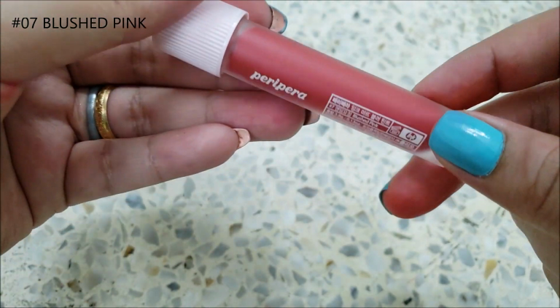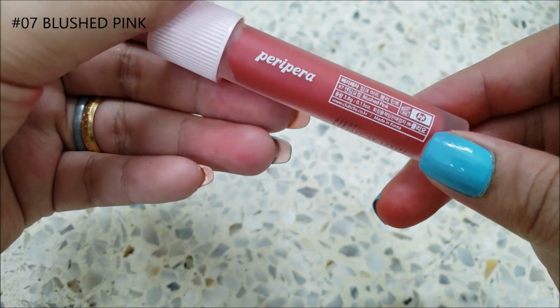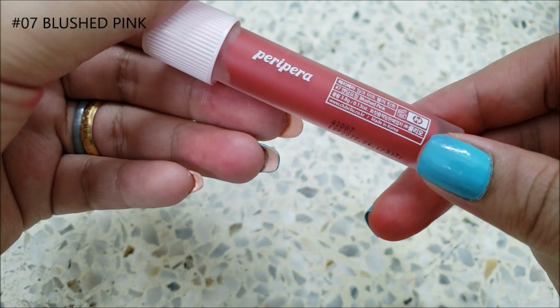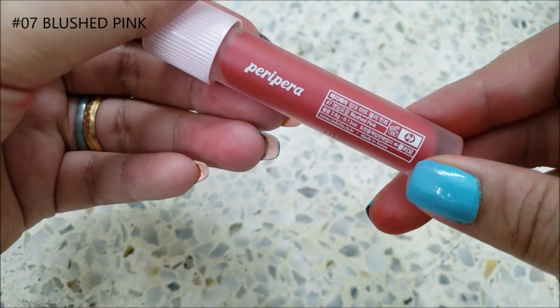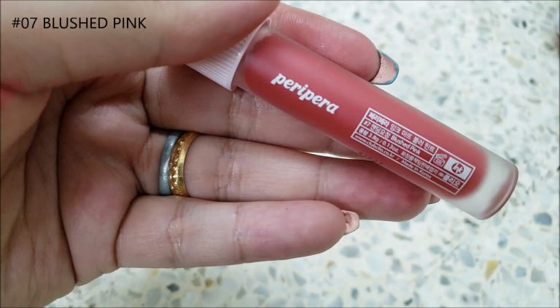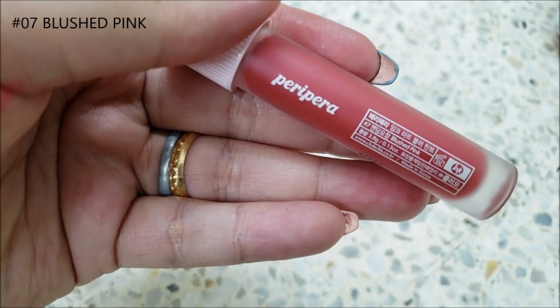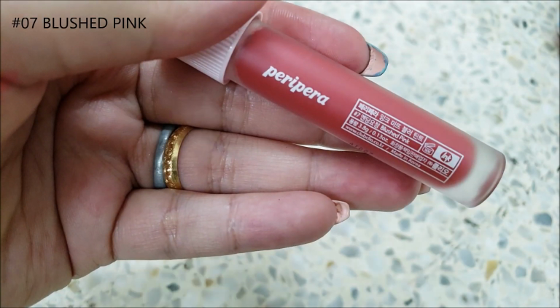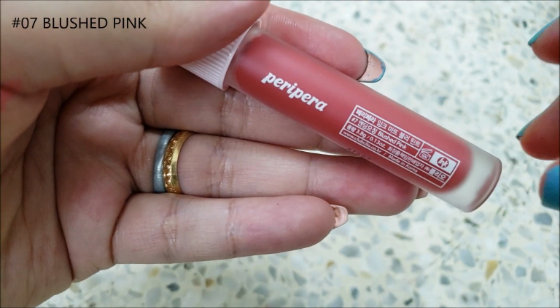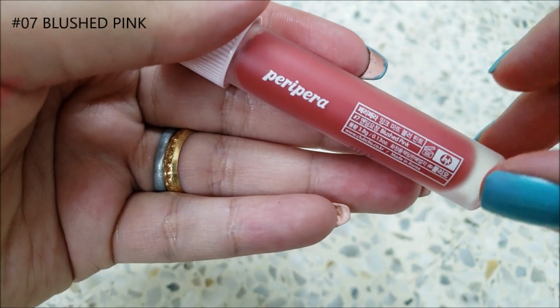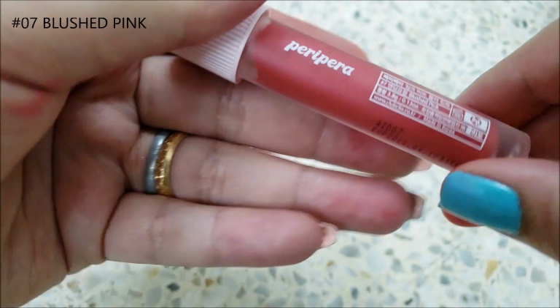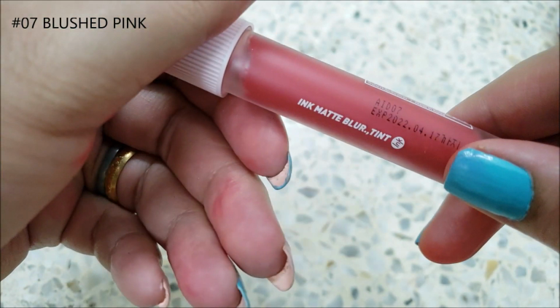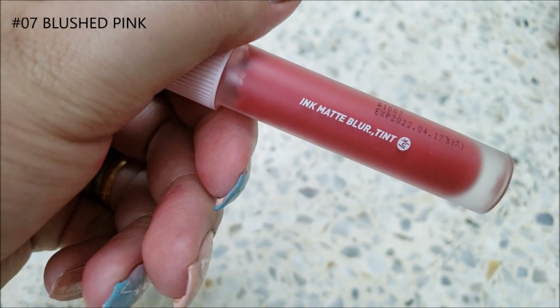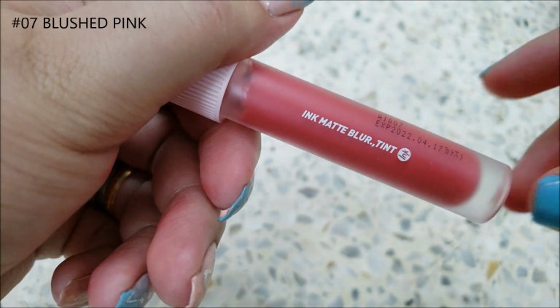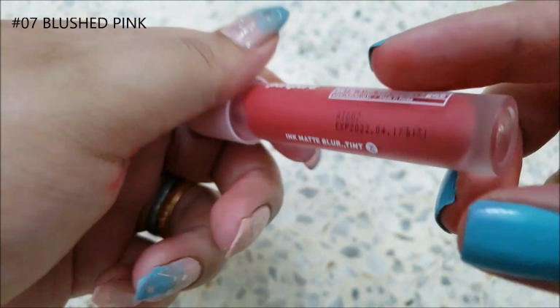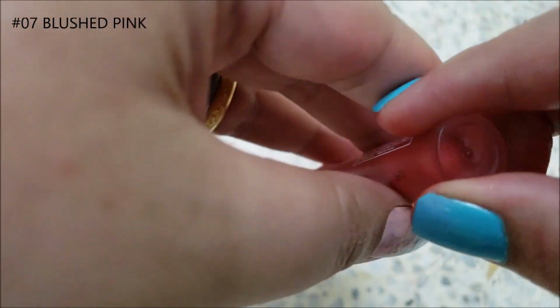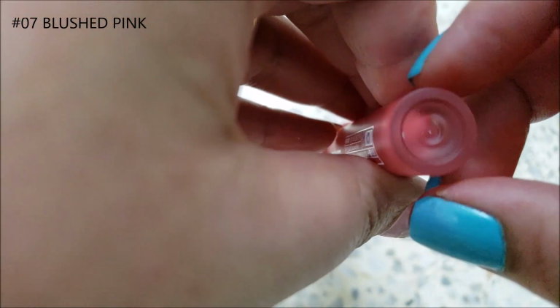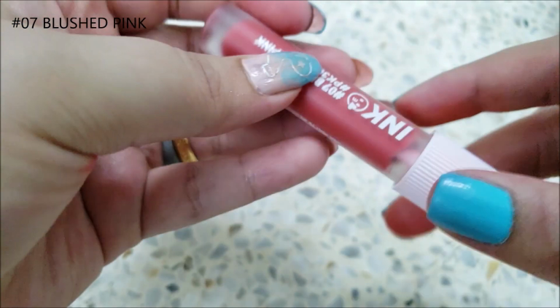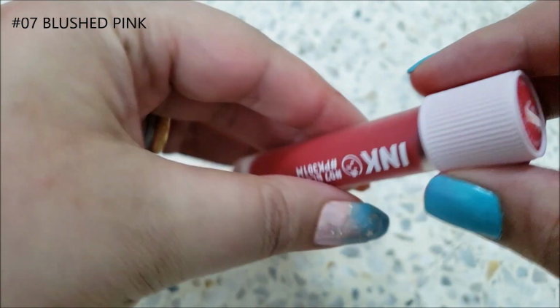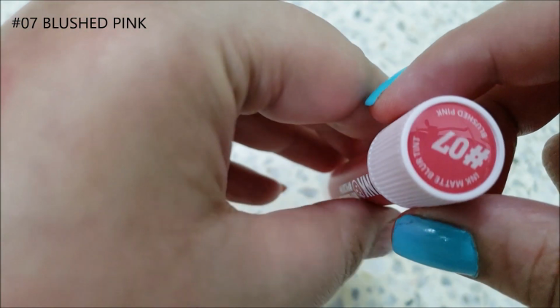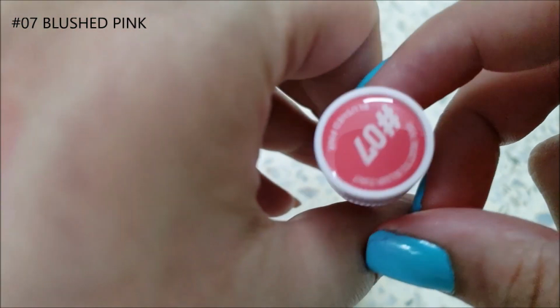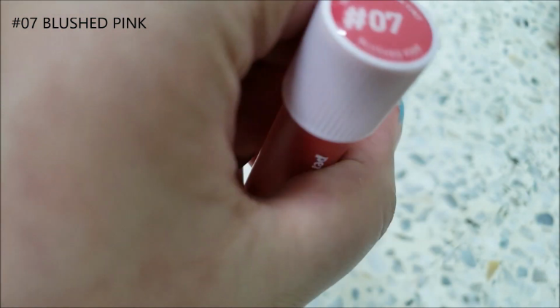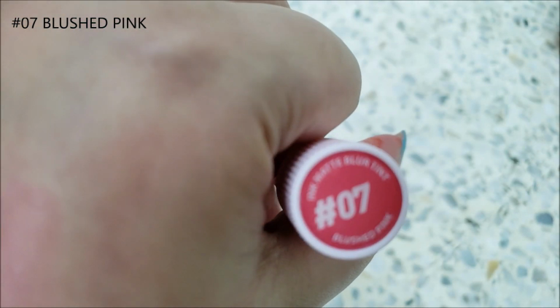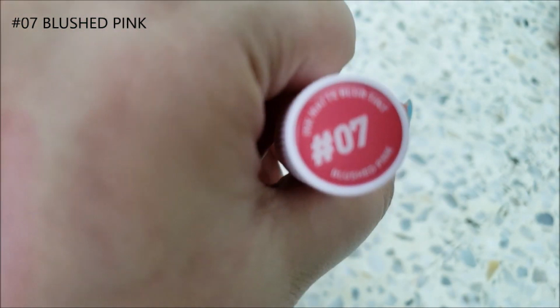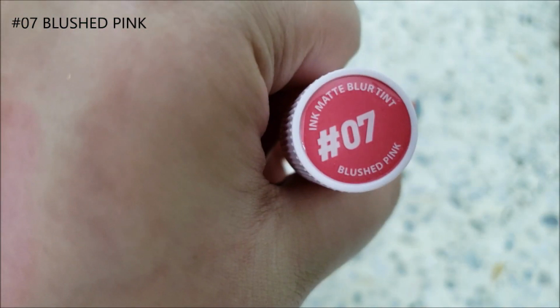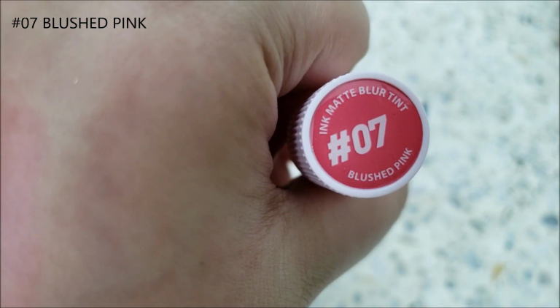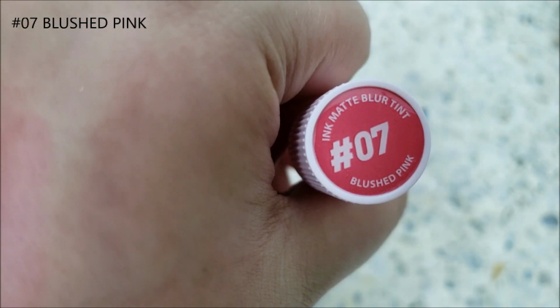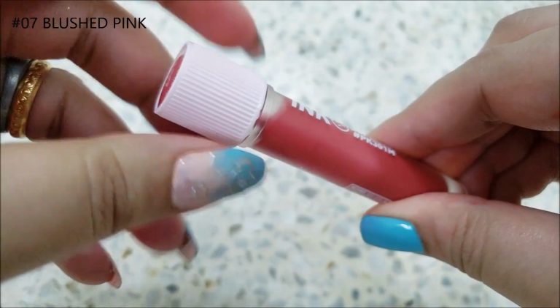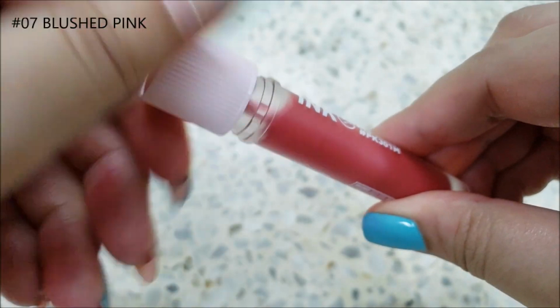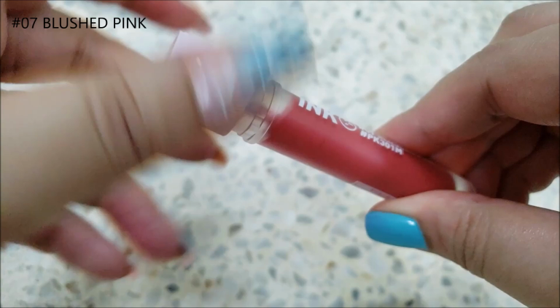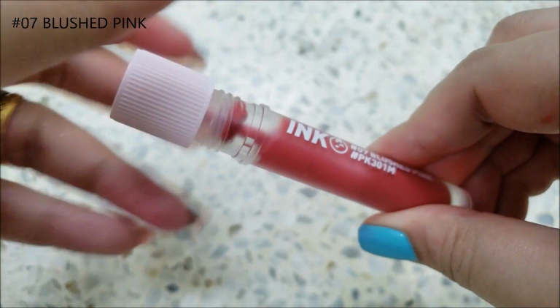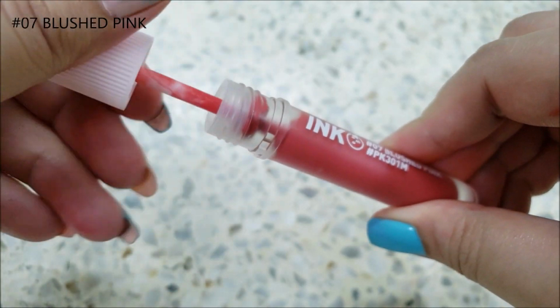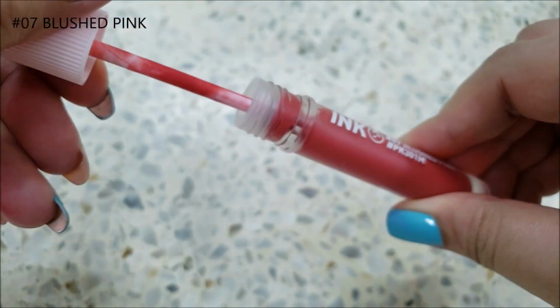The product packaging resembles a blood test tube. The shade name and number are printed on the bottle and cap, and the color can be seen clearly through the frosted bottle.